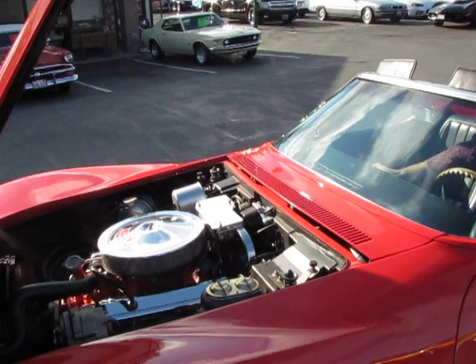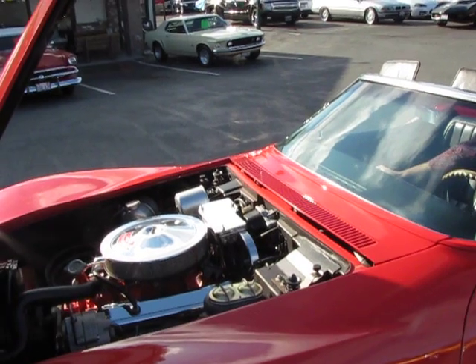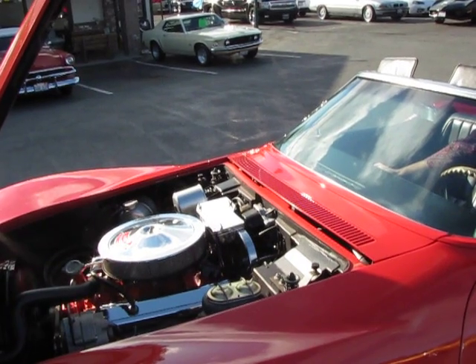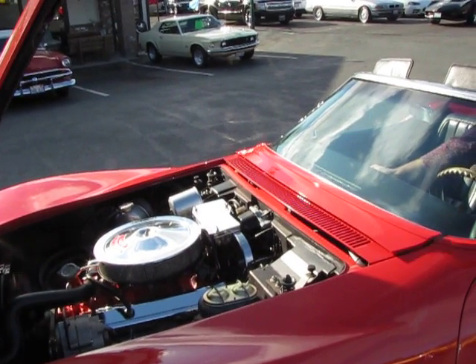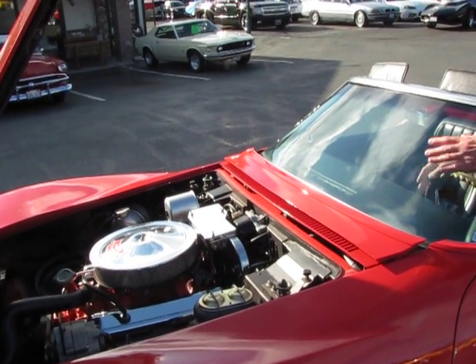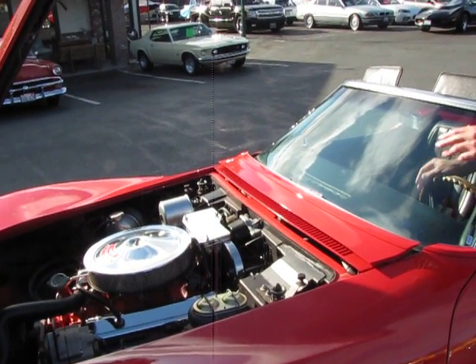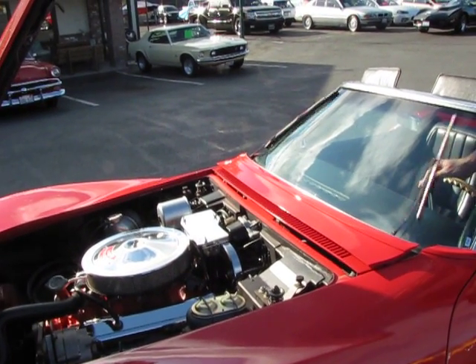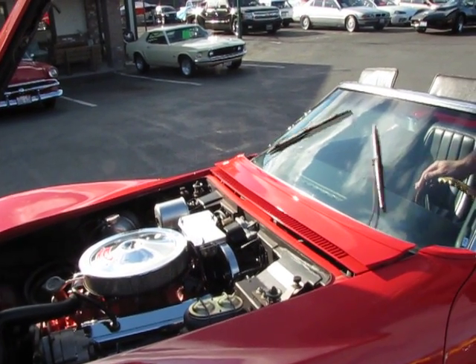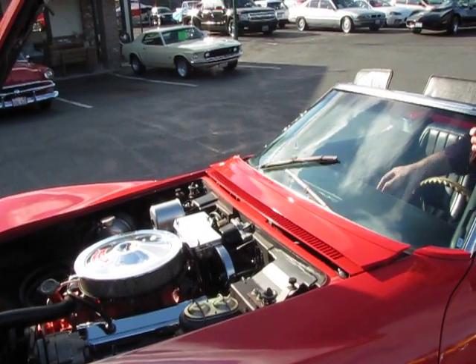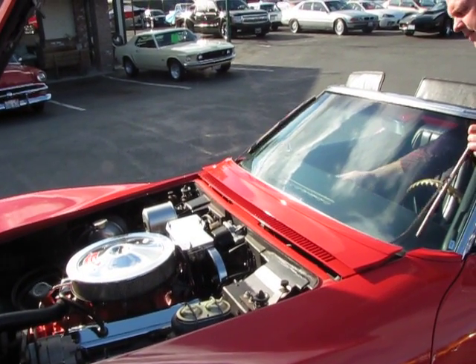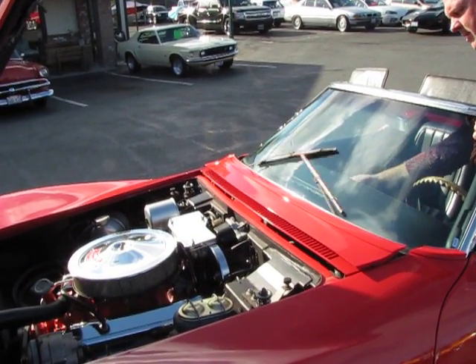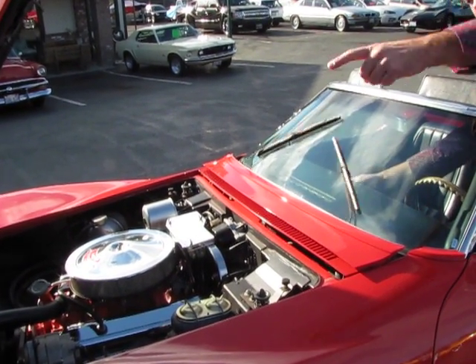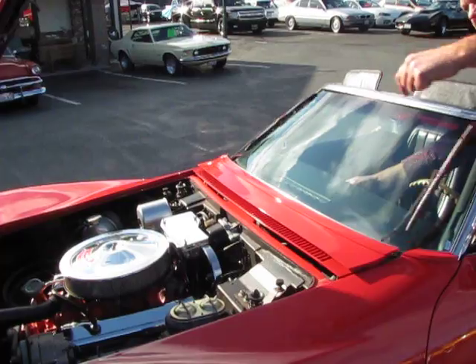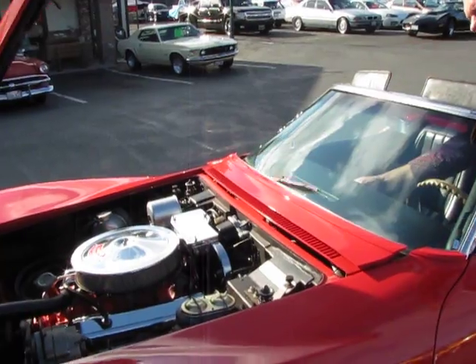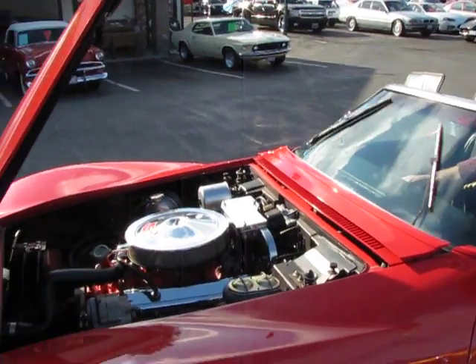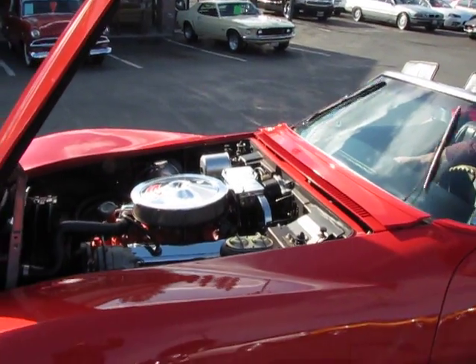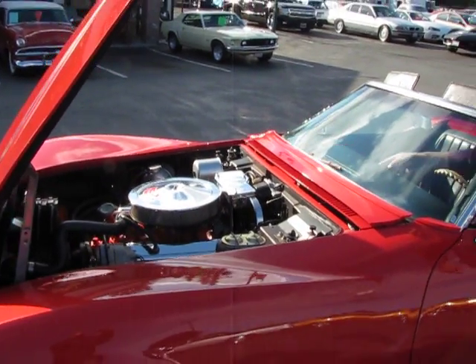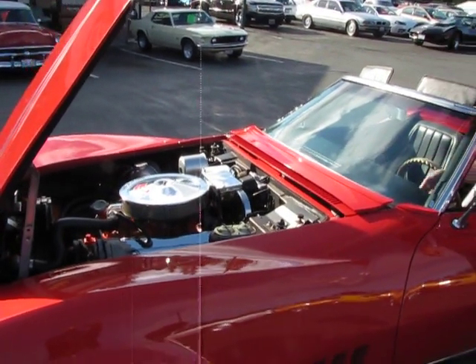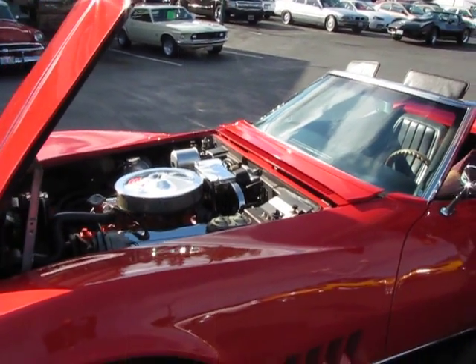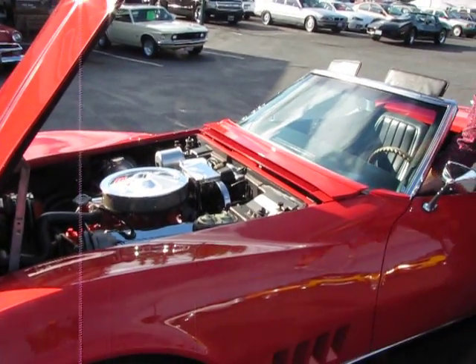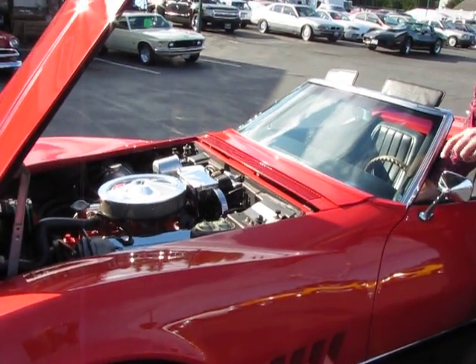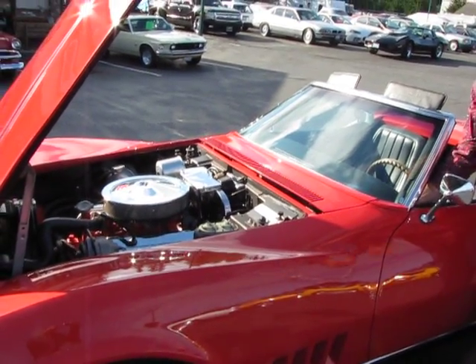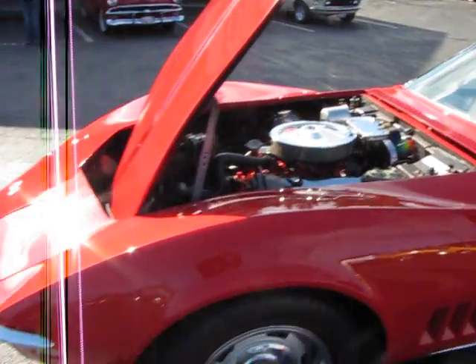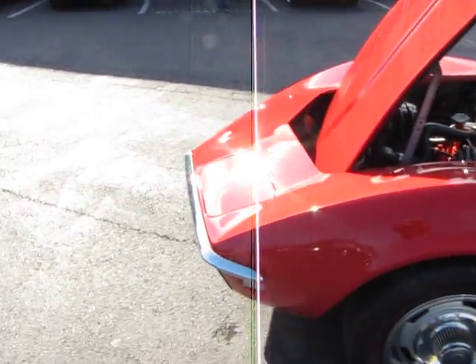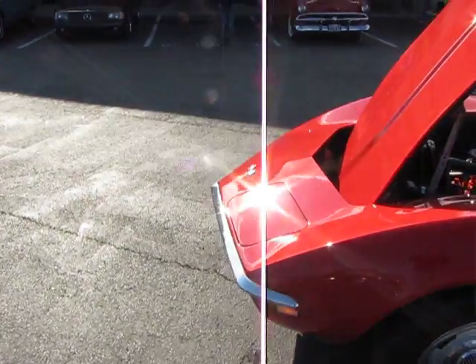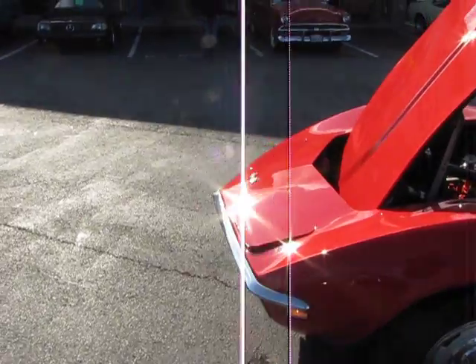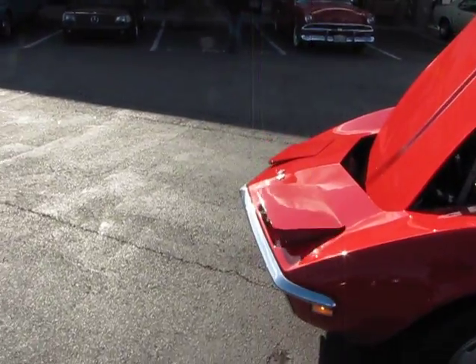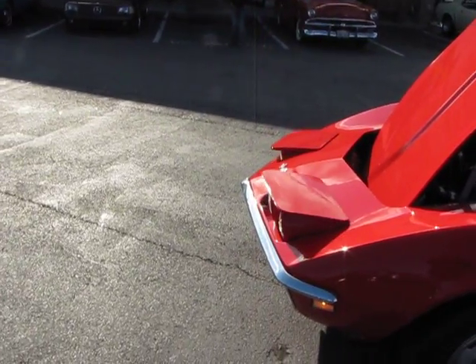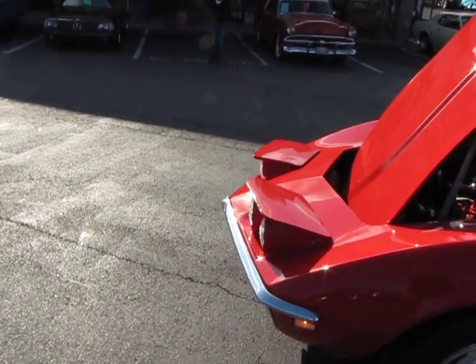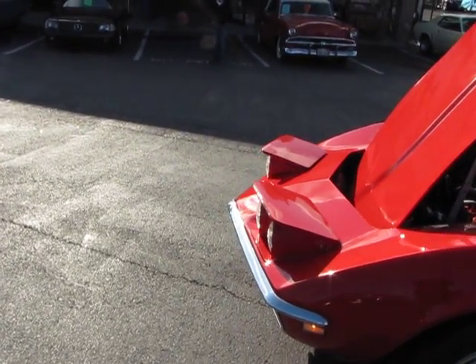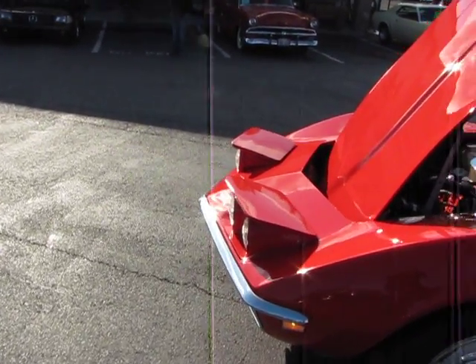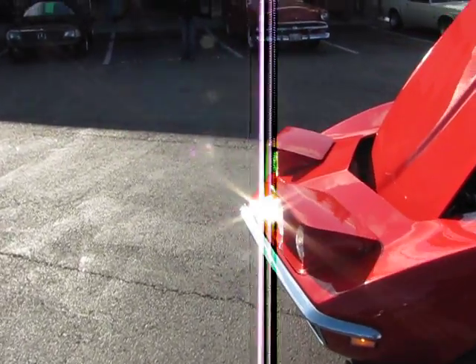Windshield wiper motor works correctly. Headlamps come up correctly. Imagine that.